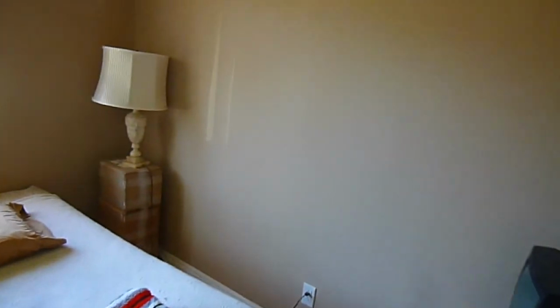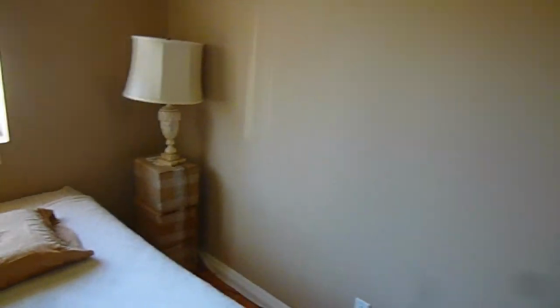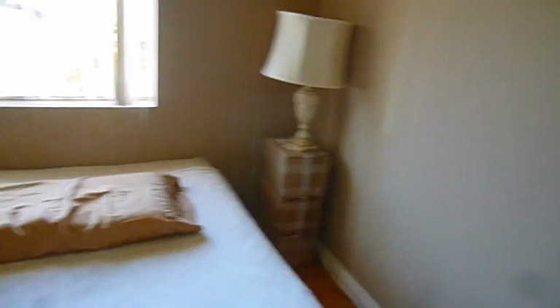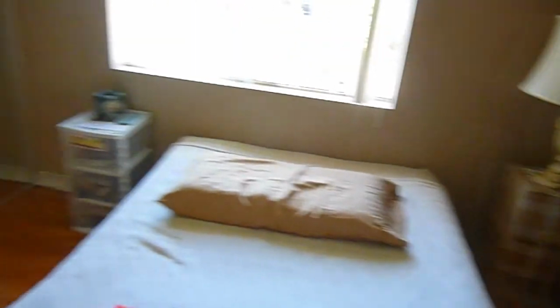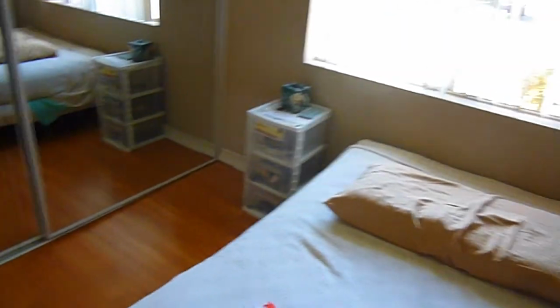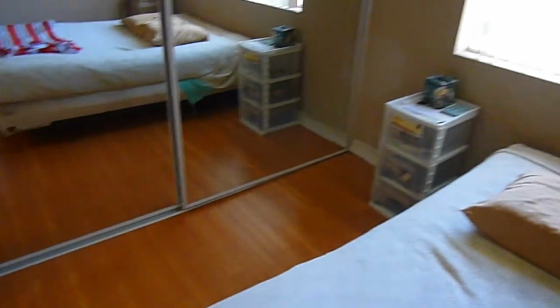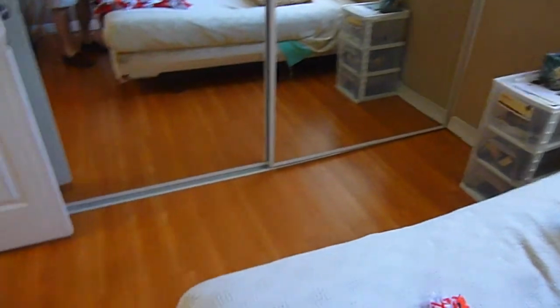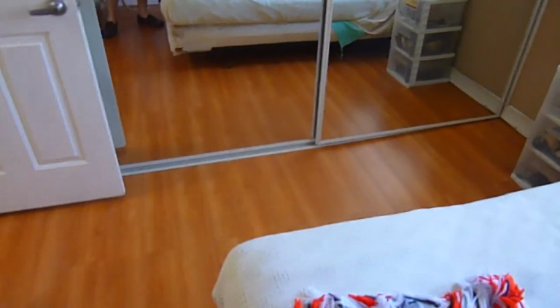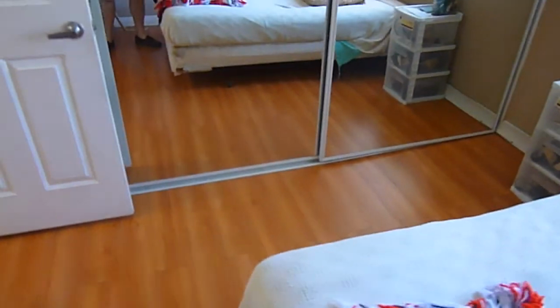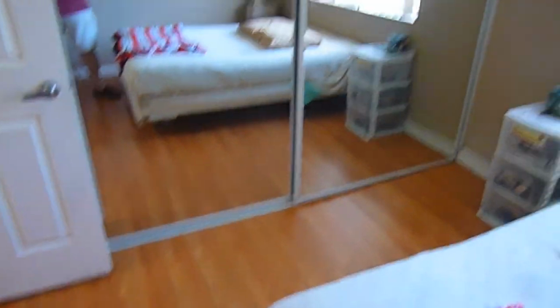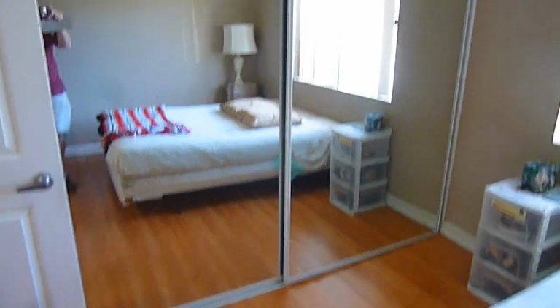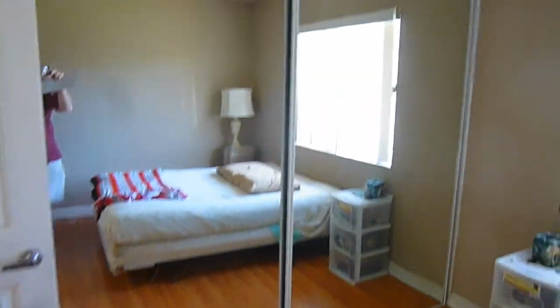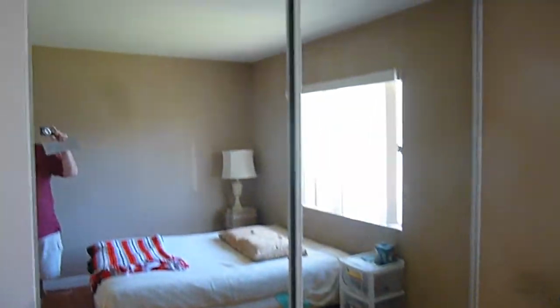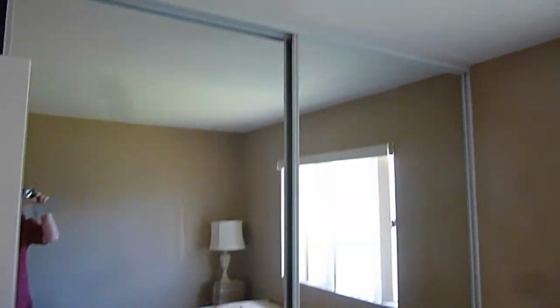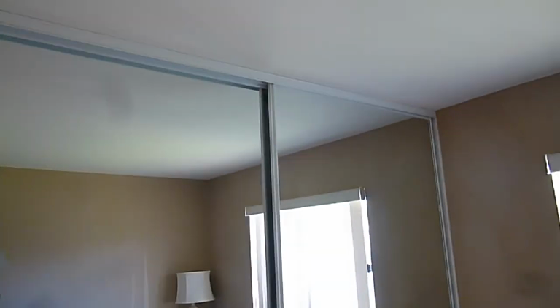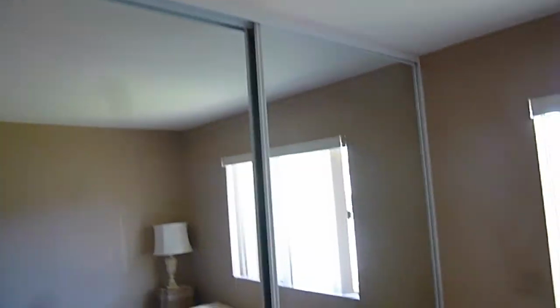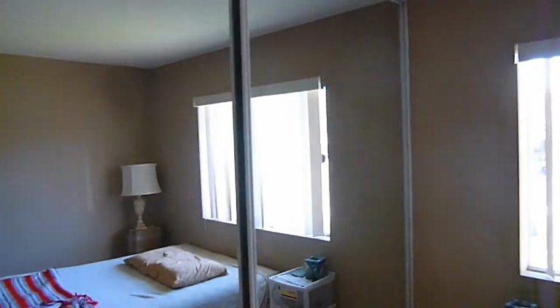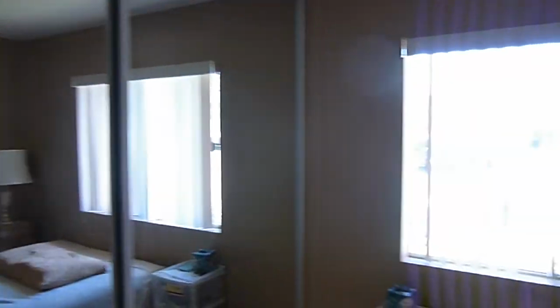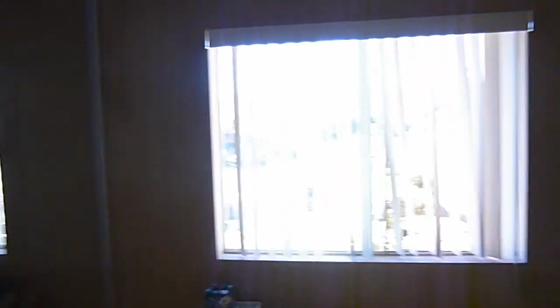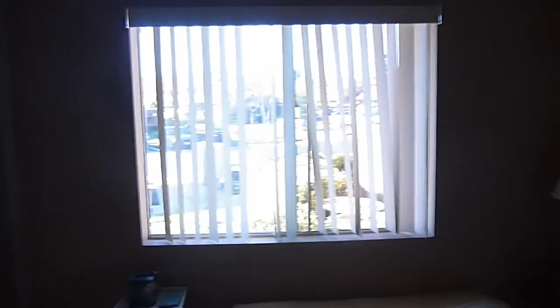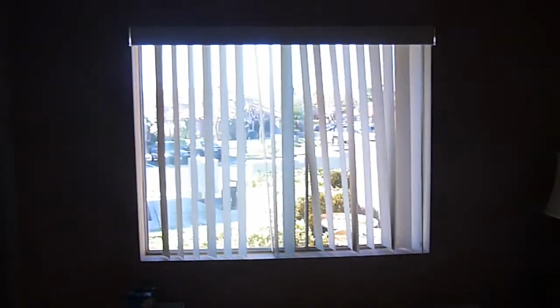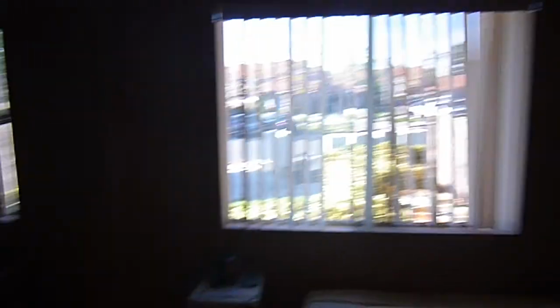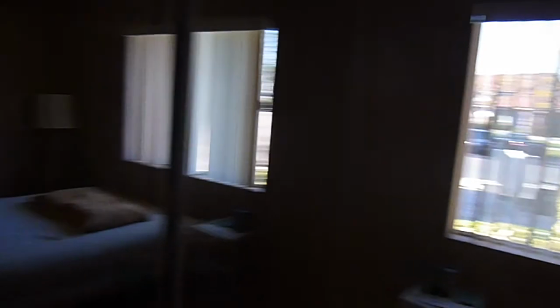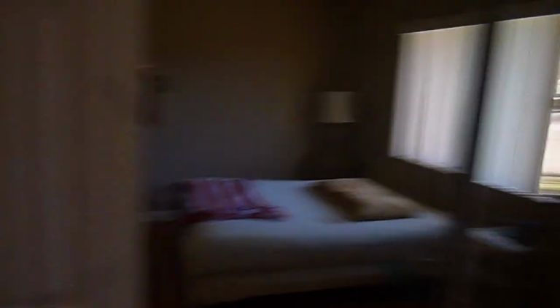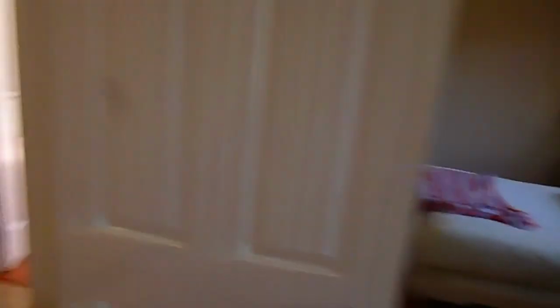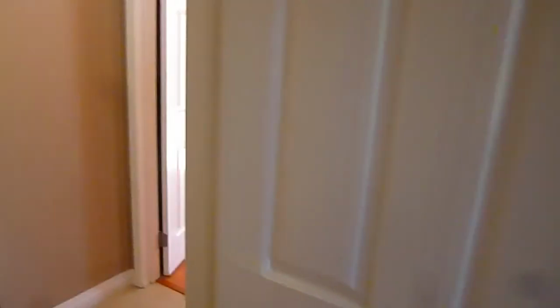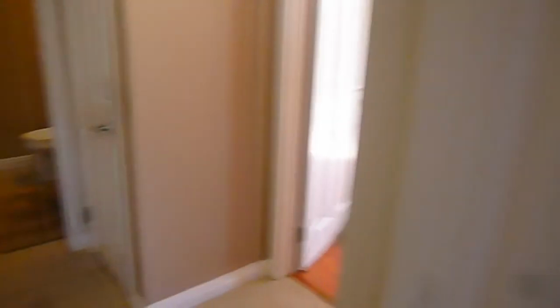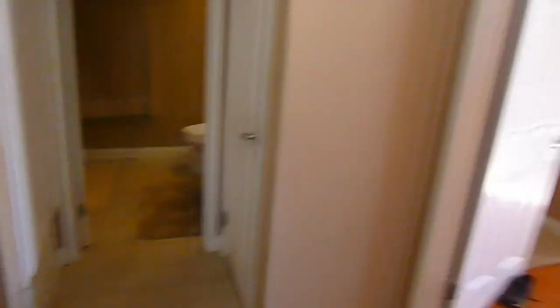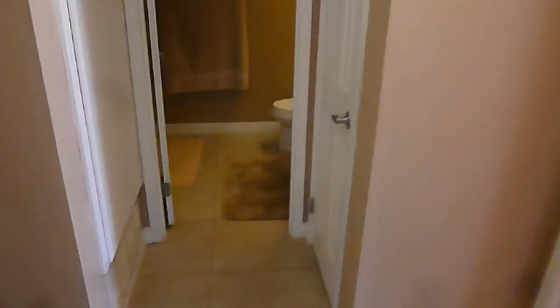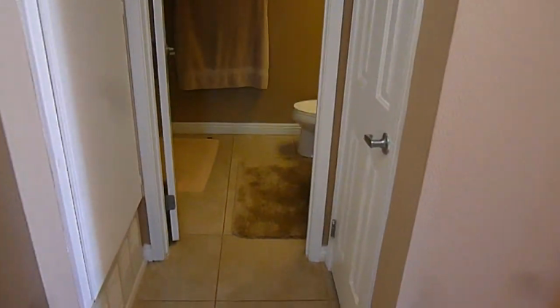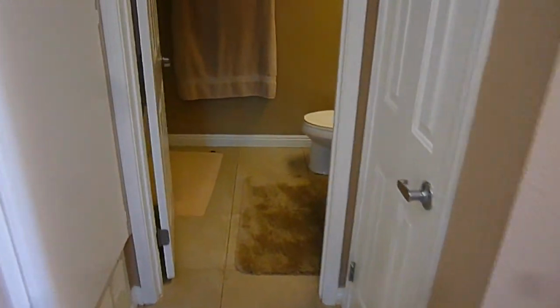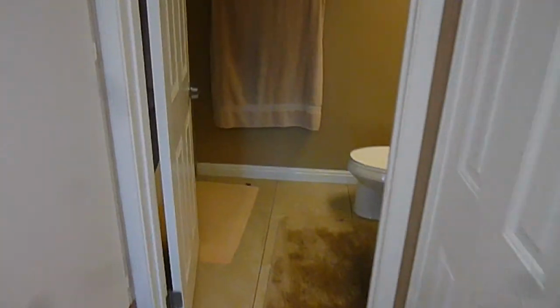This has laminate flooring in it. It looks like it's in good condition. Mirror closet doors that go up to the ceiling. This window is facing out onto the front parking lot. Directly across from this is the hall bath.